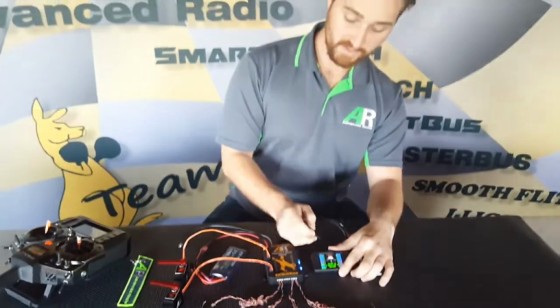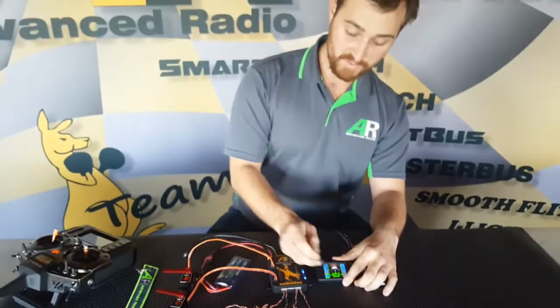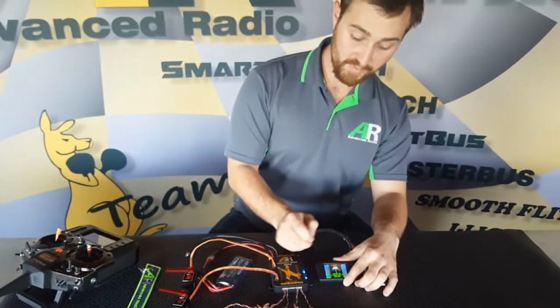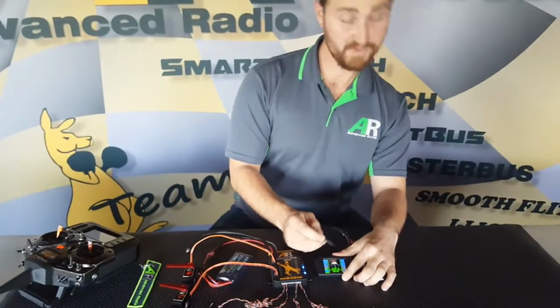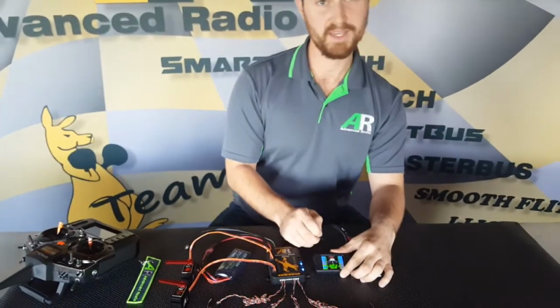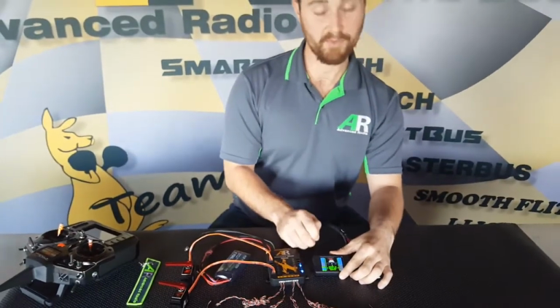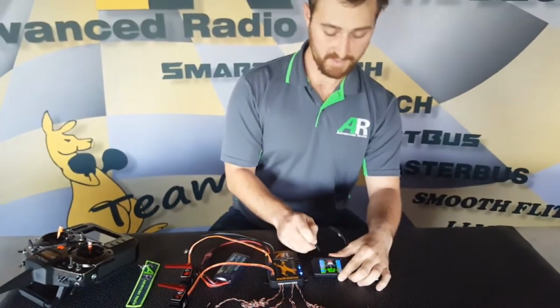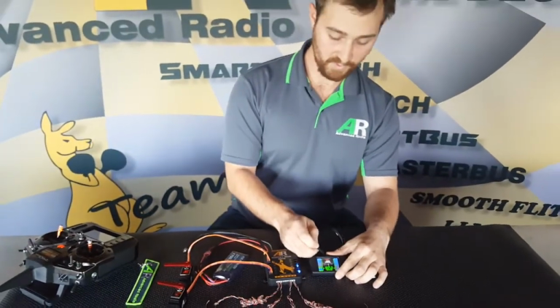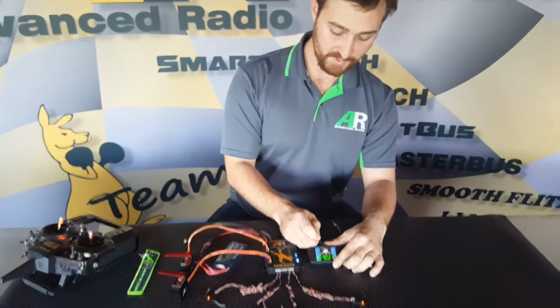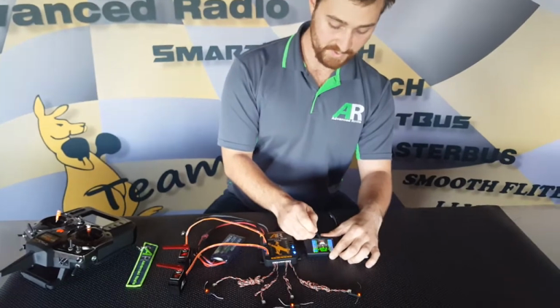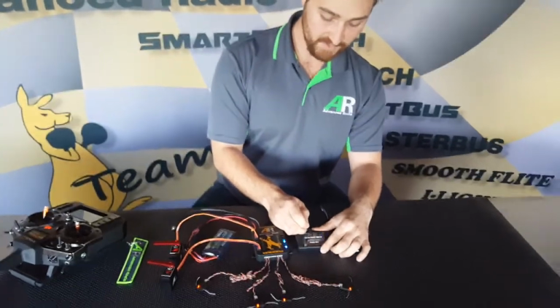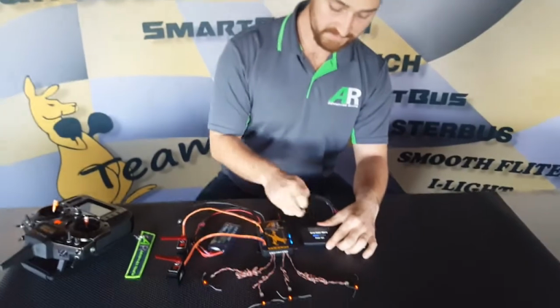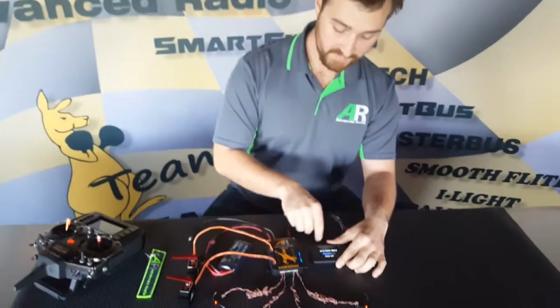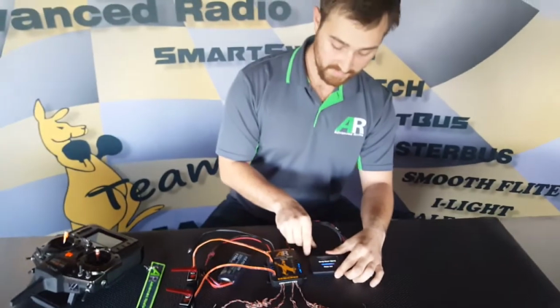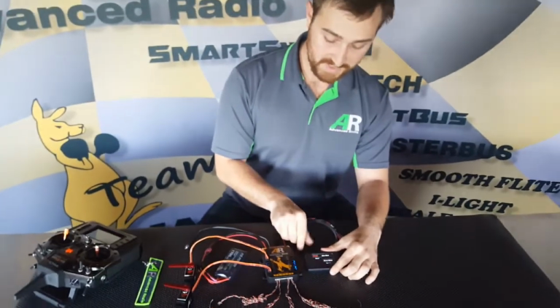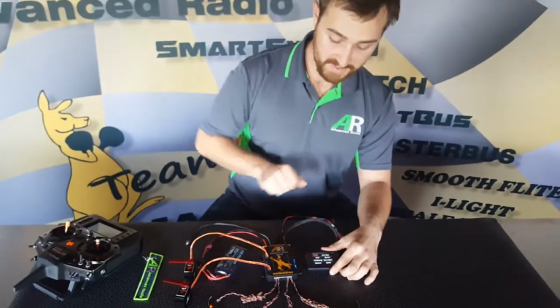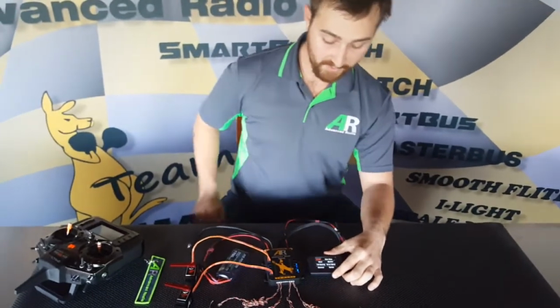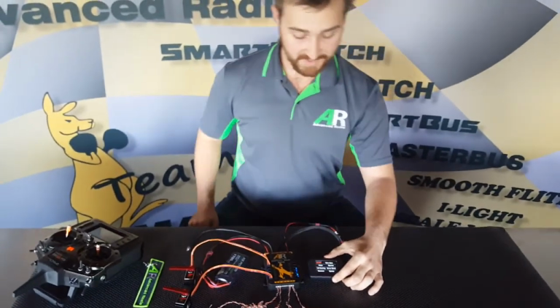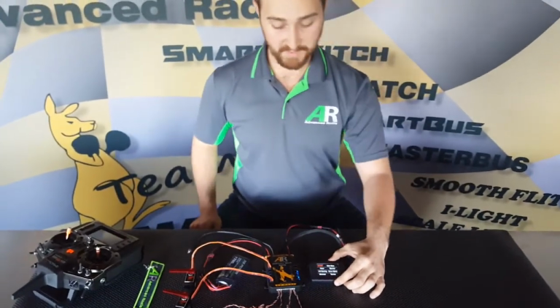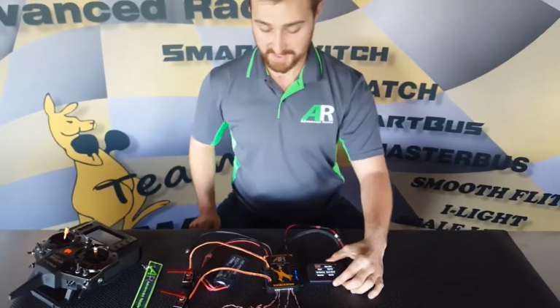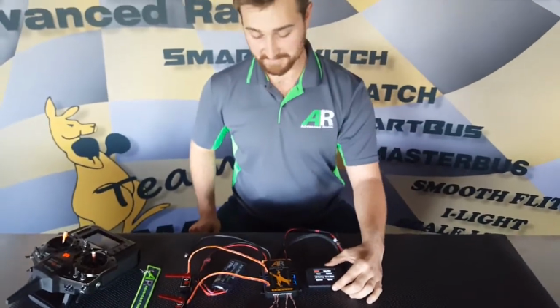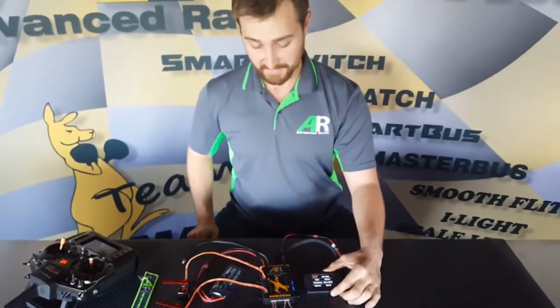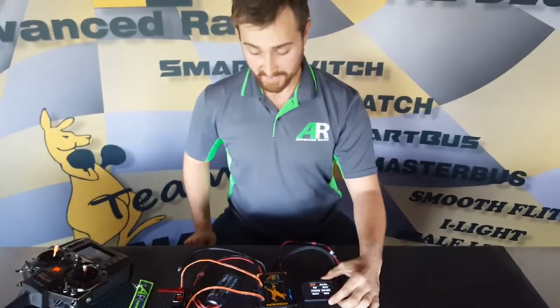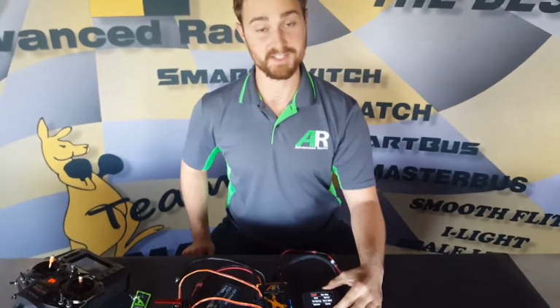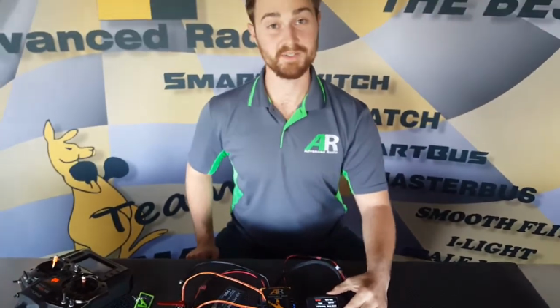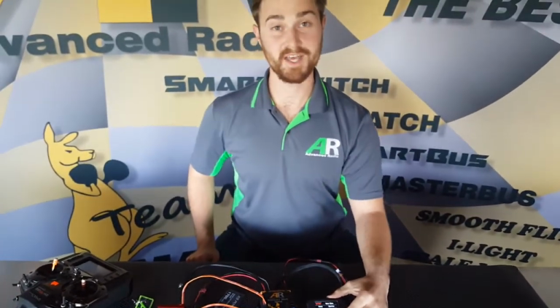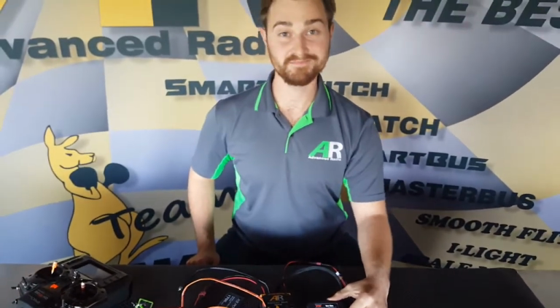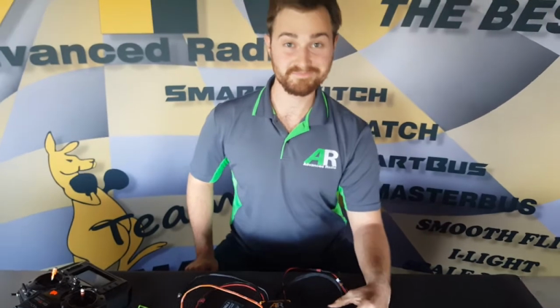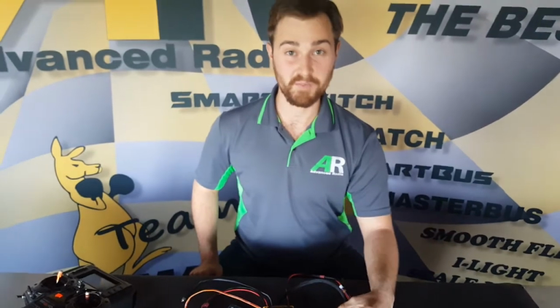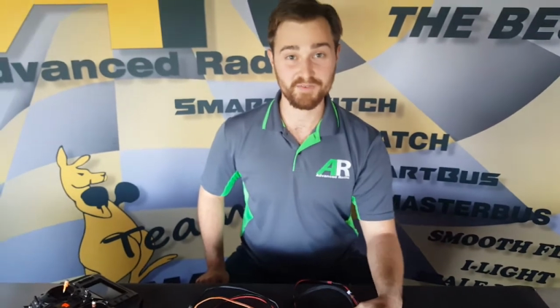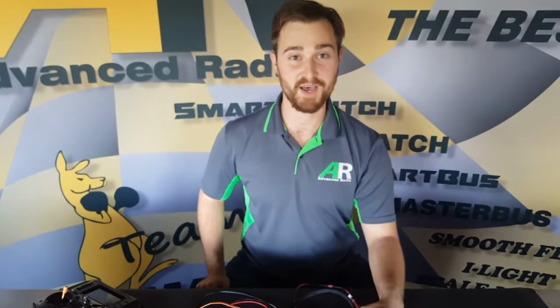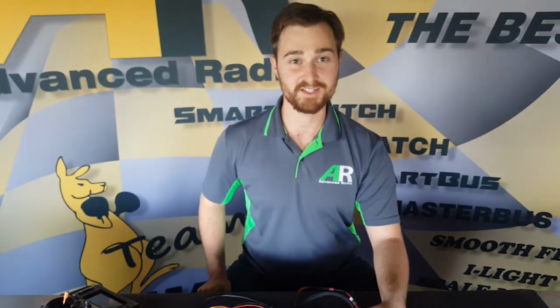Once we're happy with the in-out routing, what we'll do is save it. That saves the in-out routing to the bus. And it's as simple as that — the power of the SmartBus.